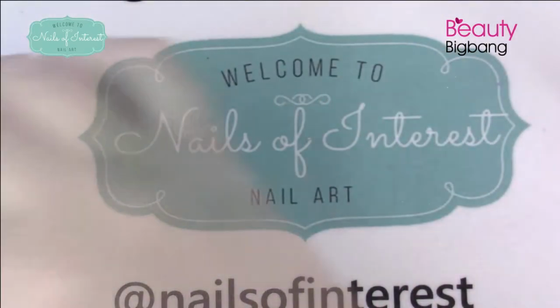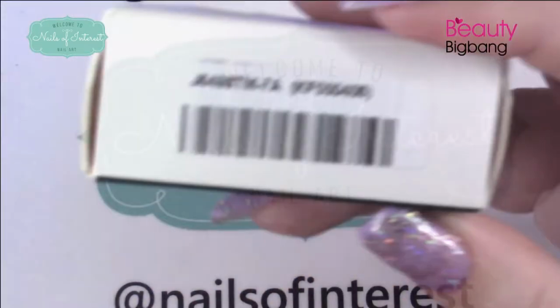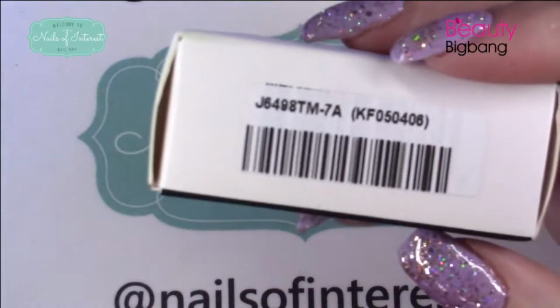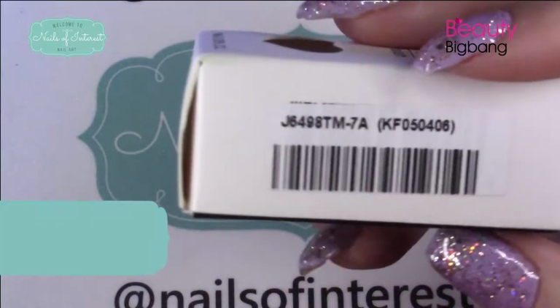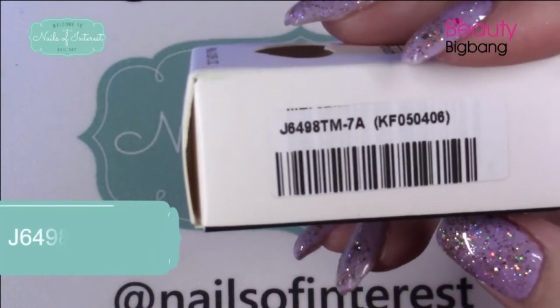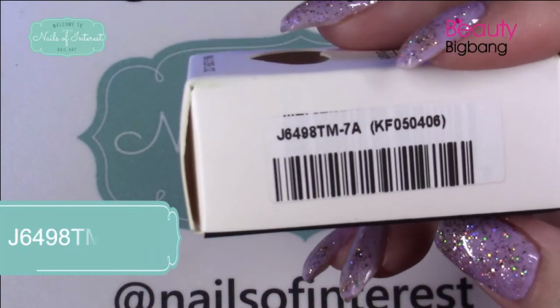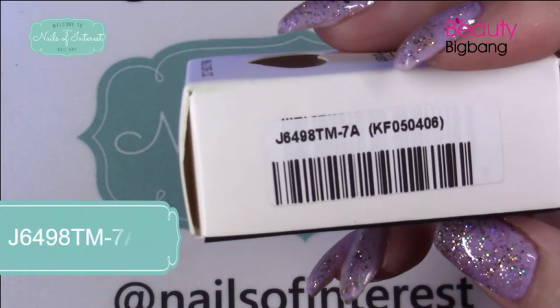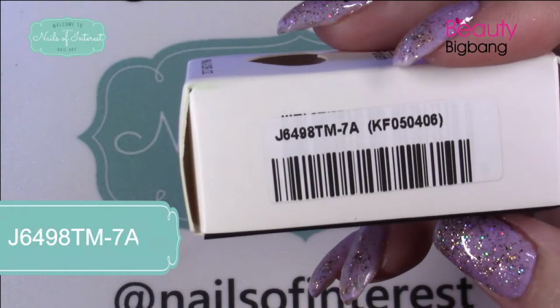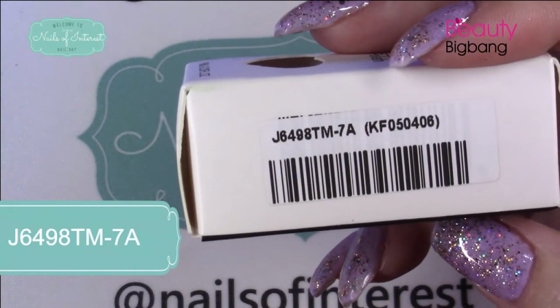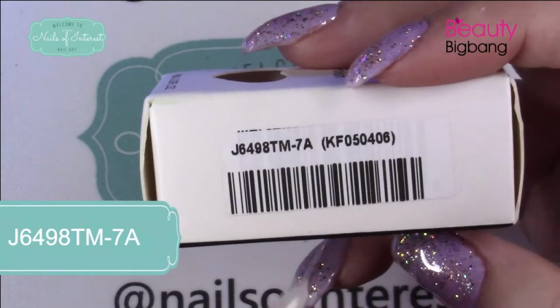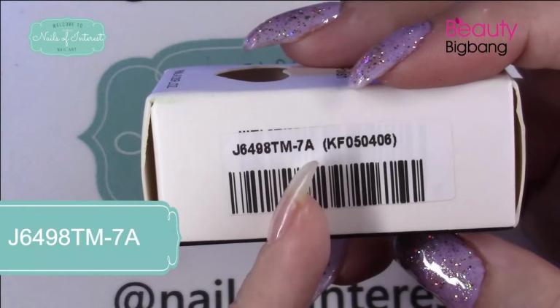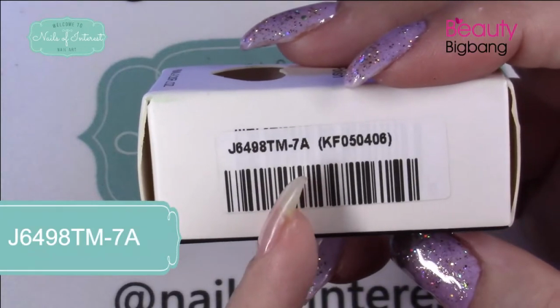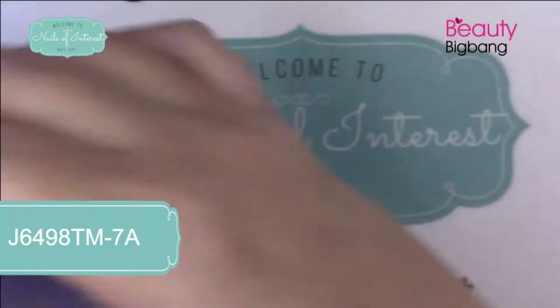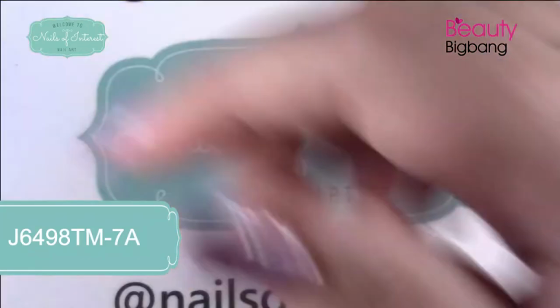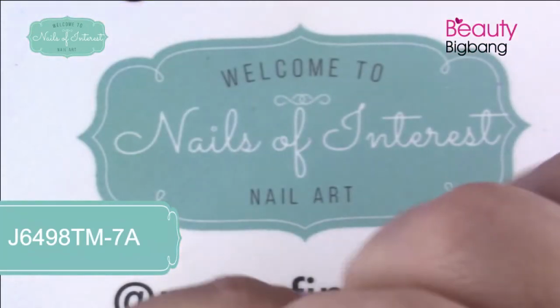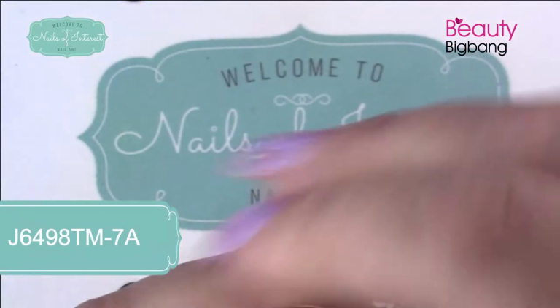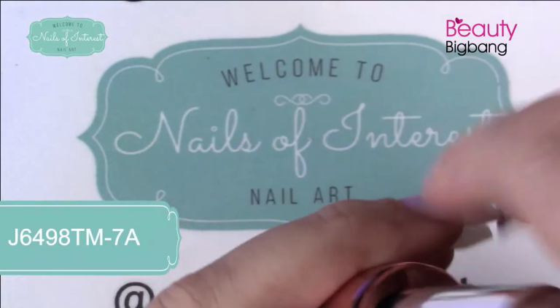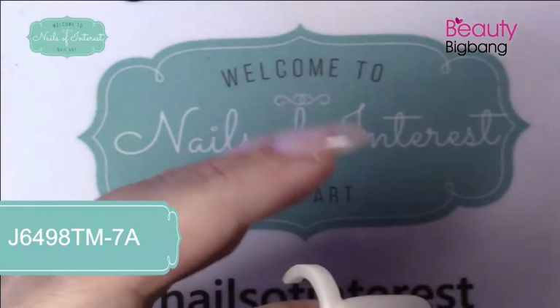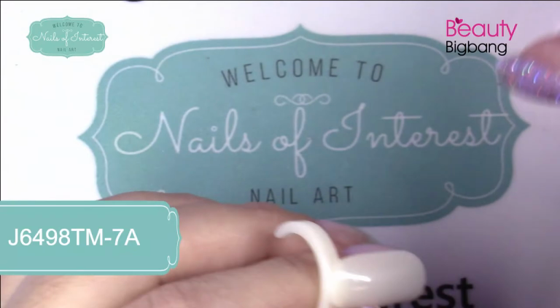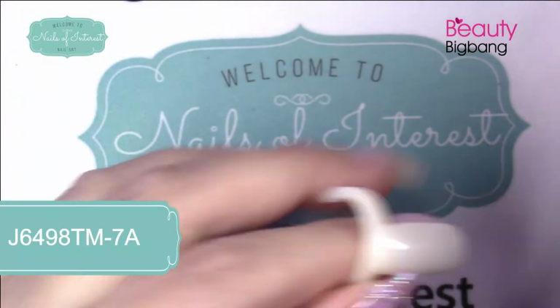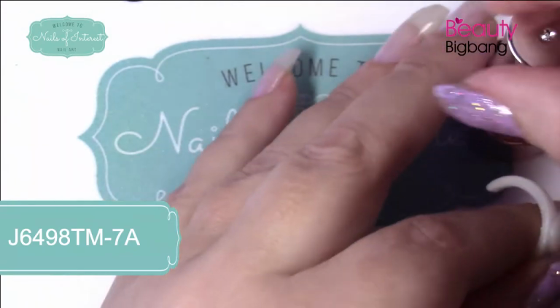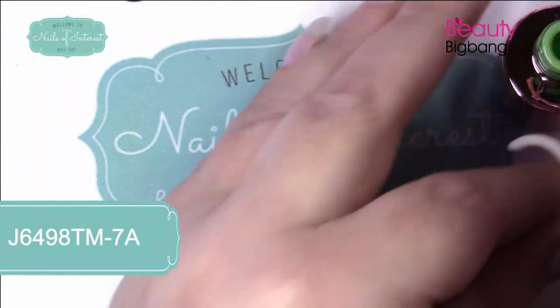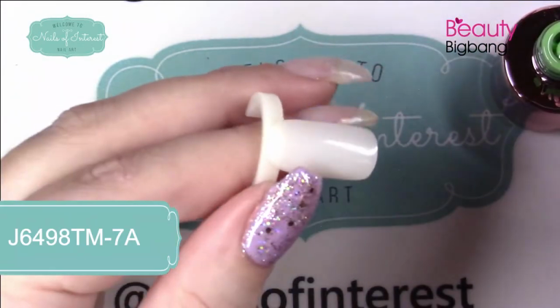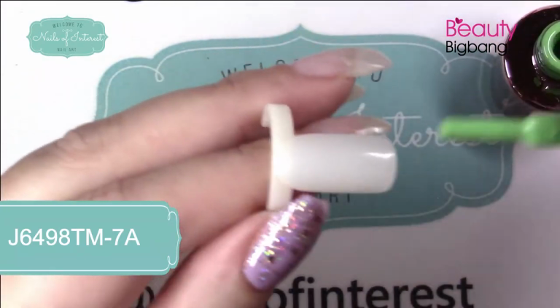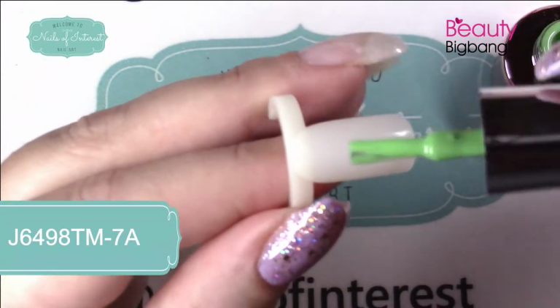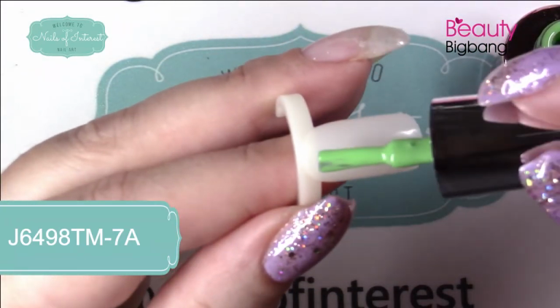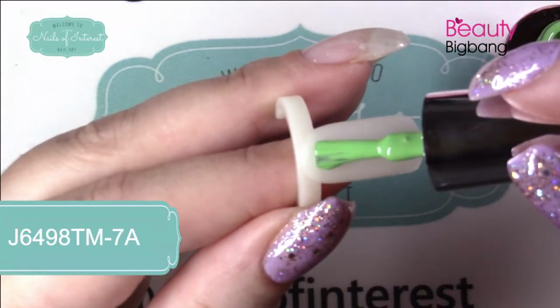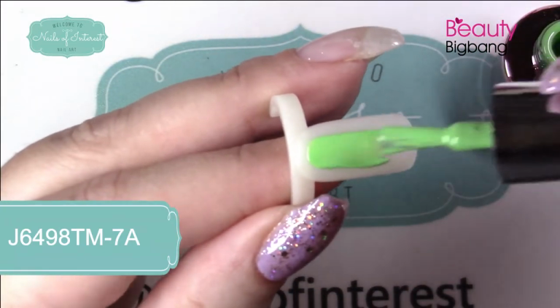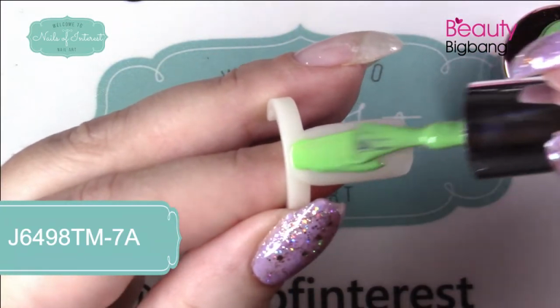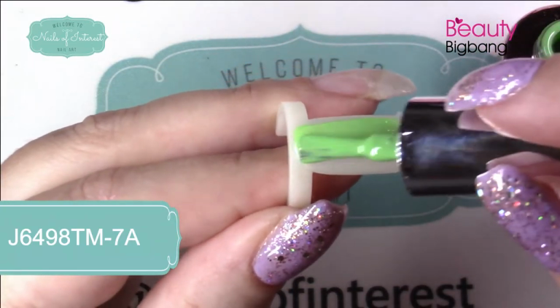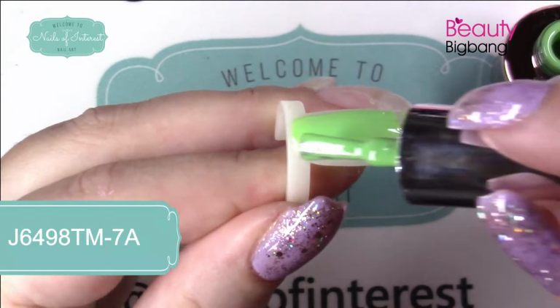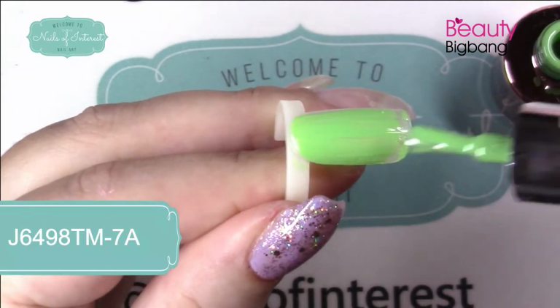Let me show you the box. J649TM and the color is 7A. I'm going to try to use them both — I think they'll go together. This lovely green.